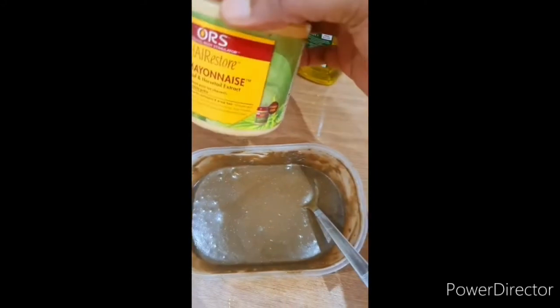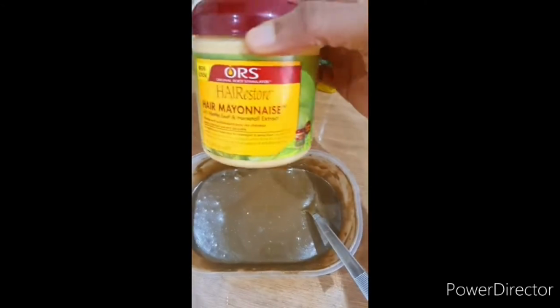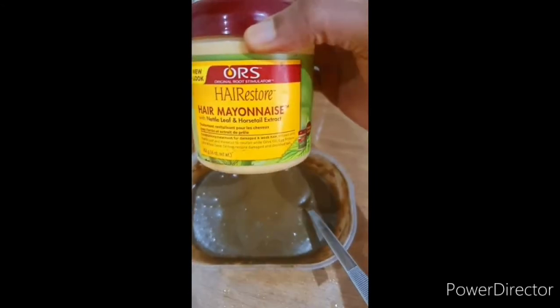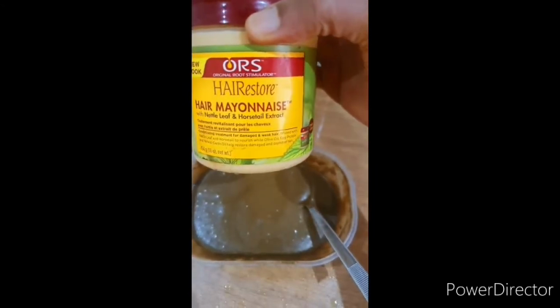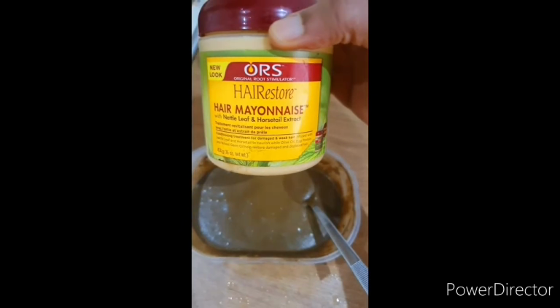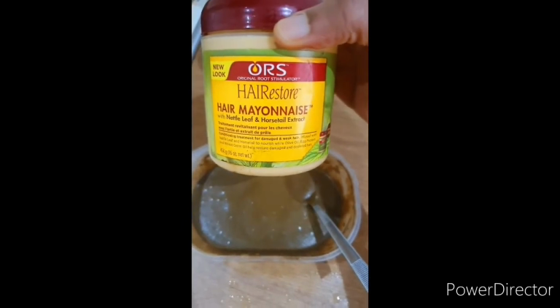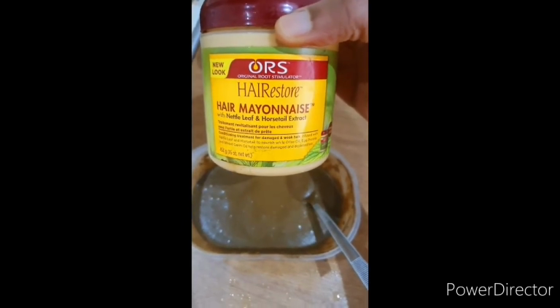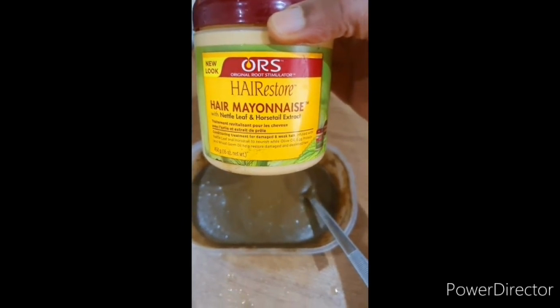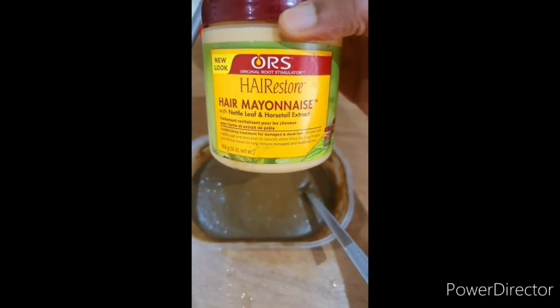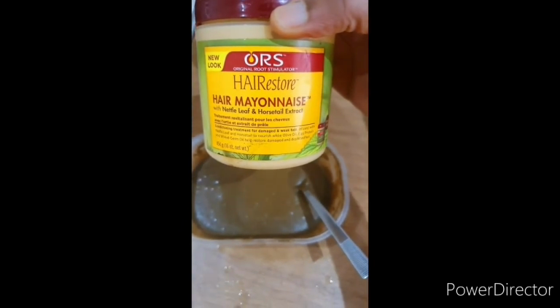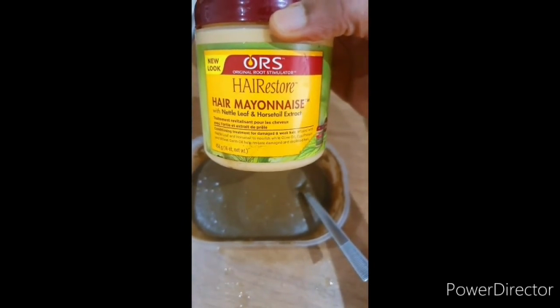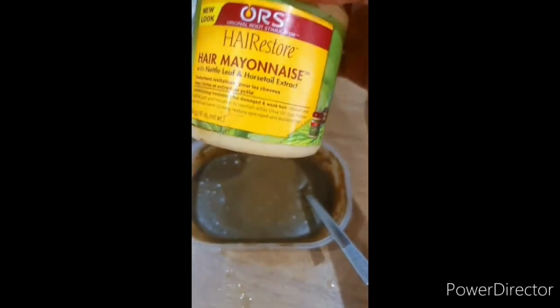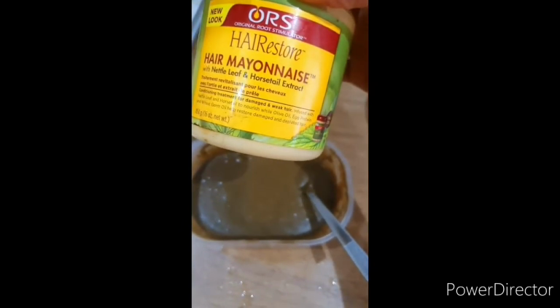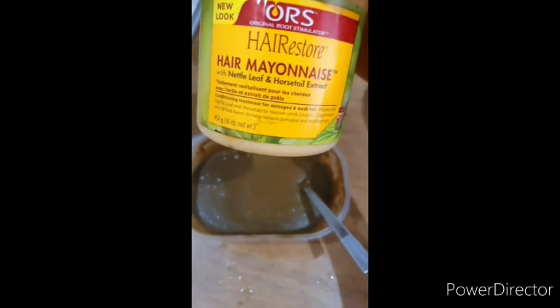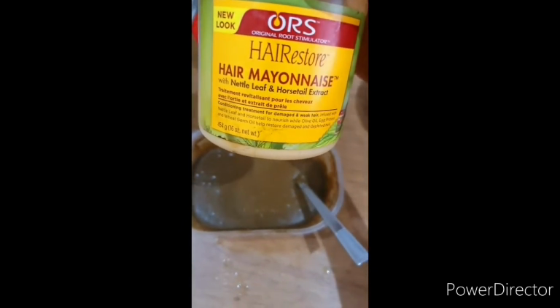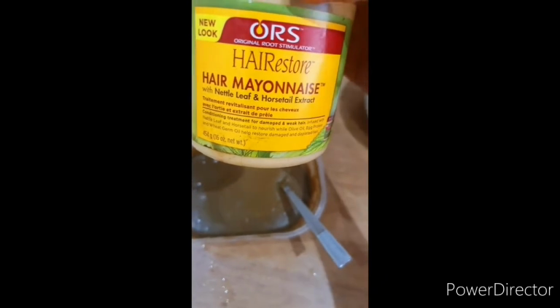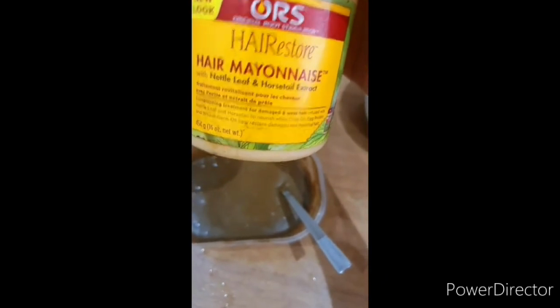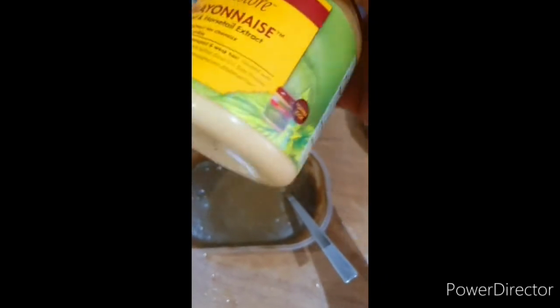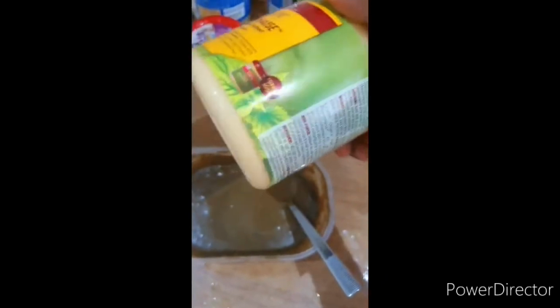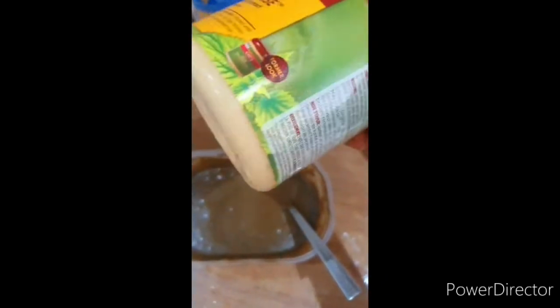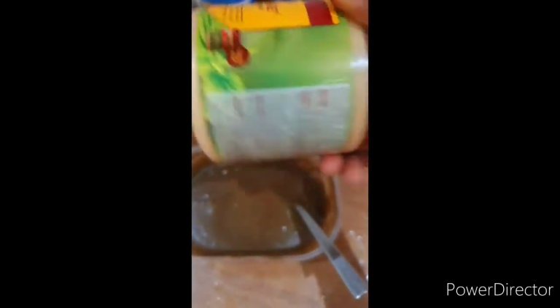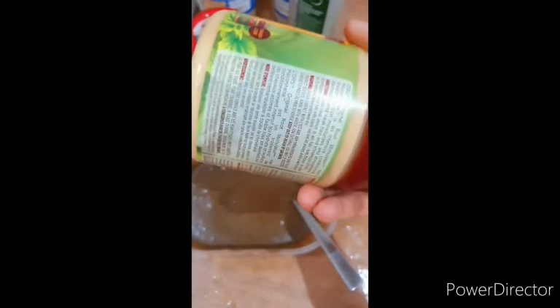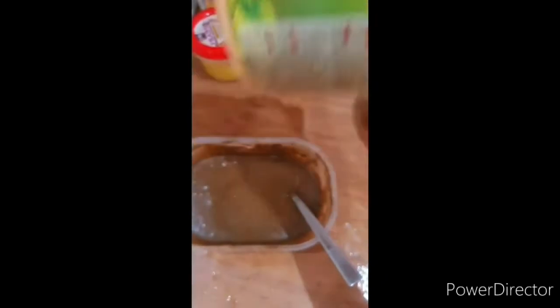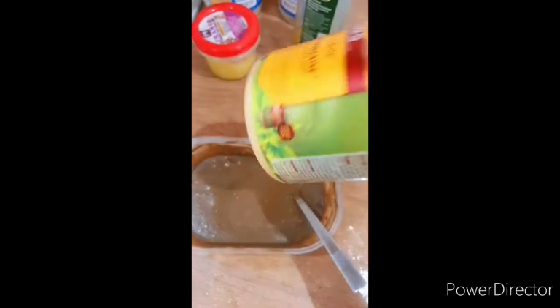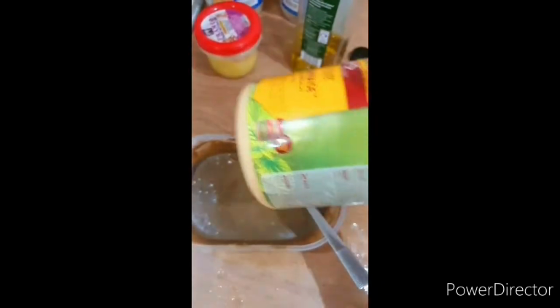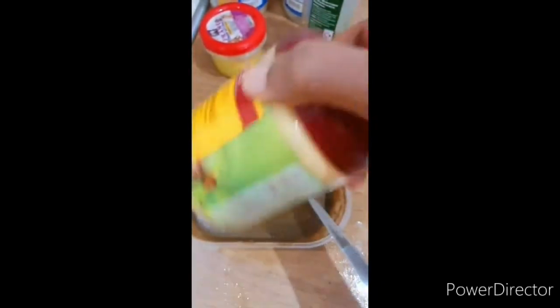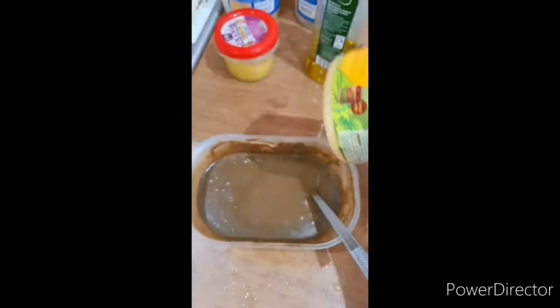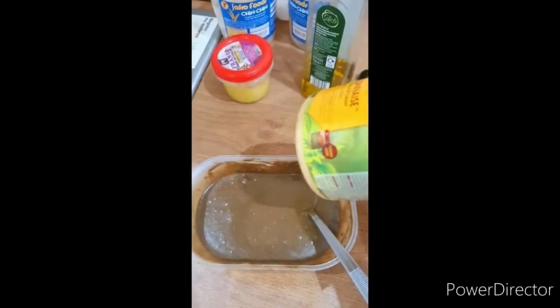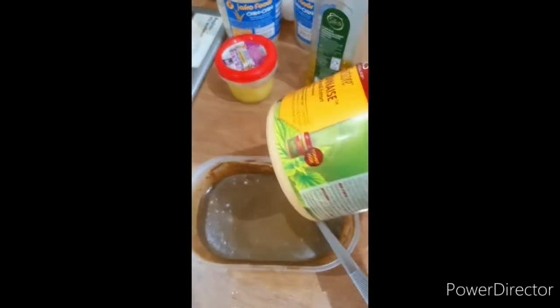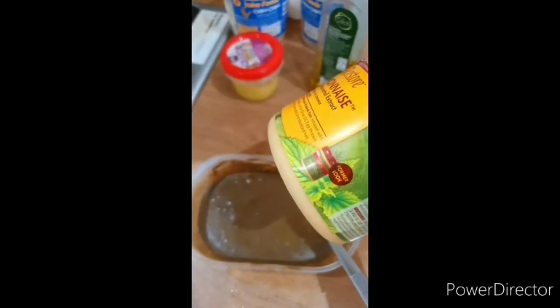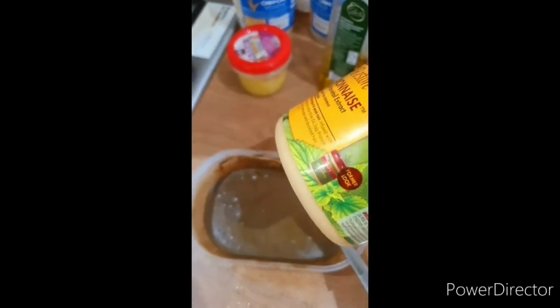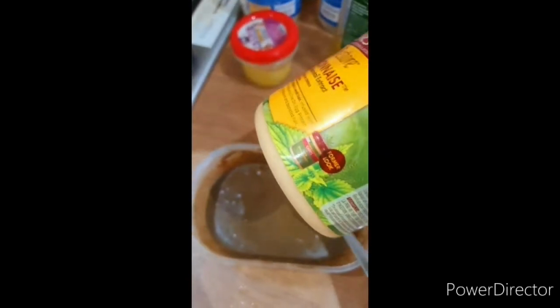I'm going to add this ORS hair mayonnaise for deep conditioning. I'm using this treatment for protein, so I'll add it to my mixture for my deep conditioning.